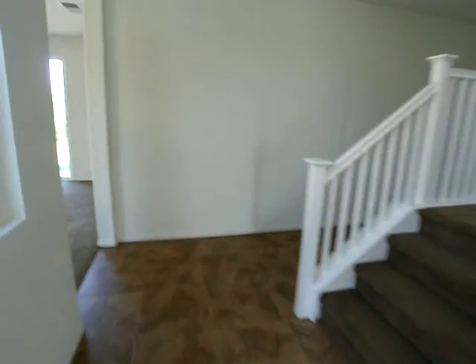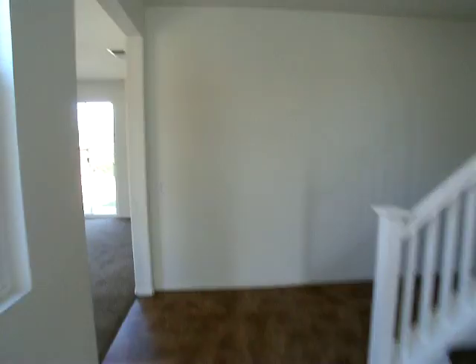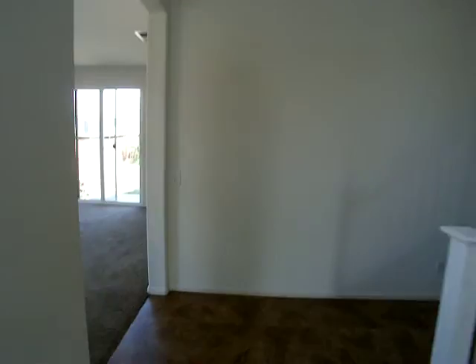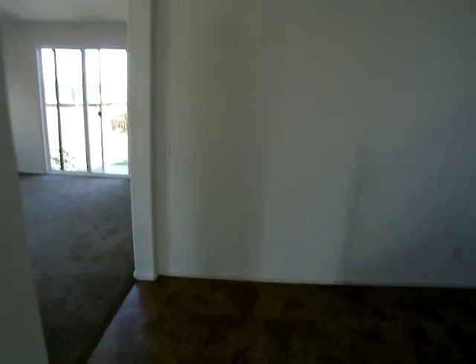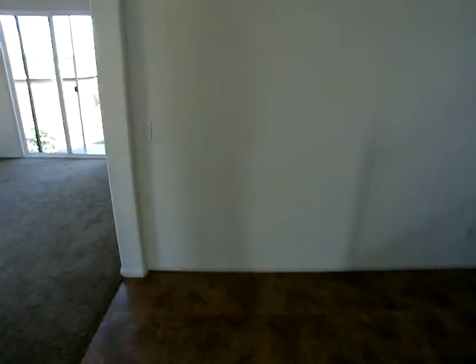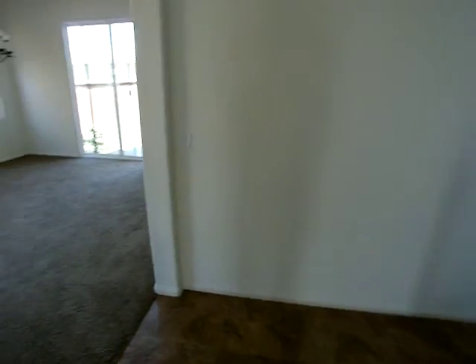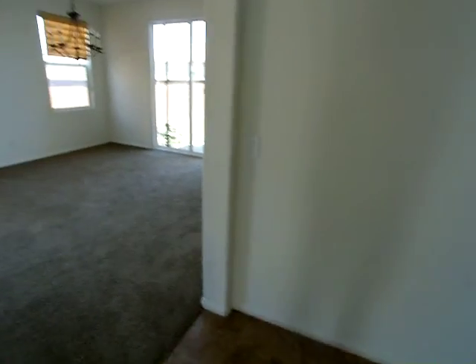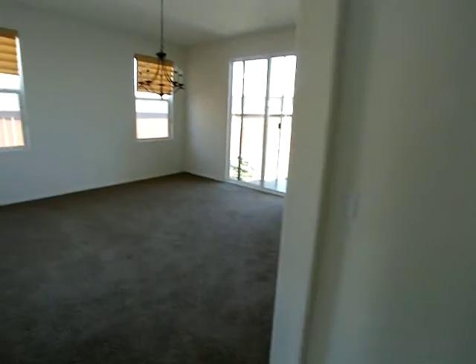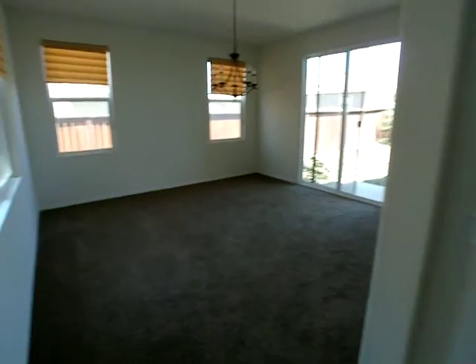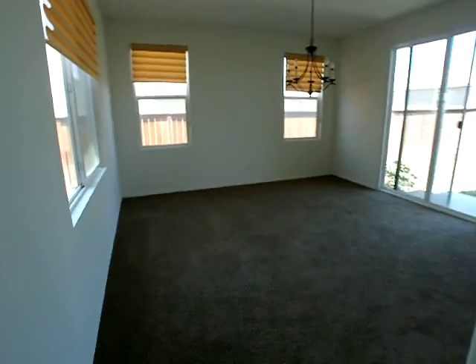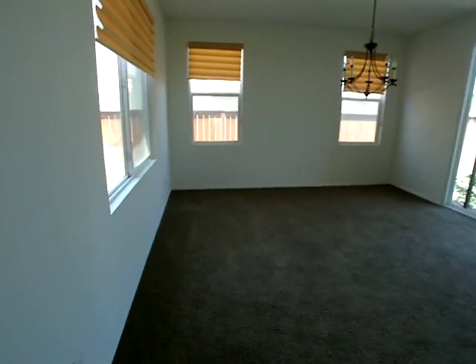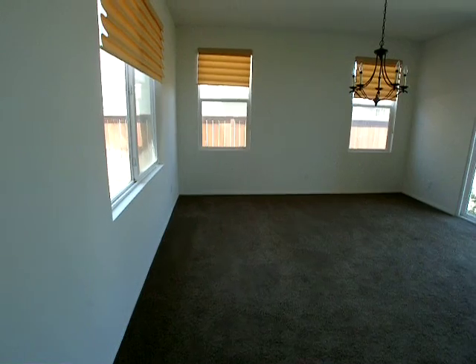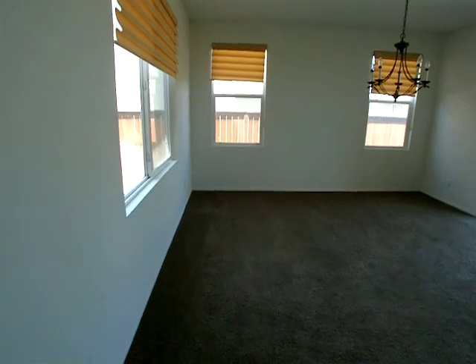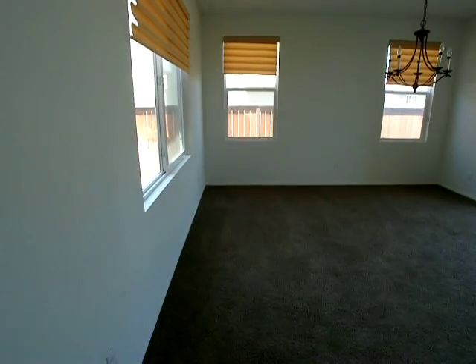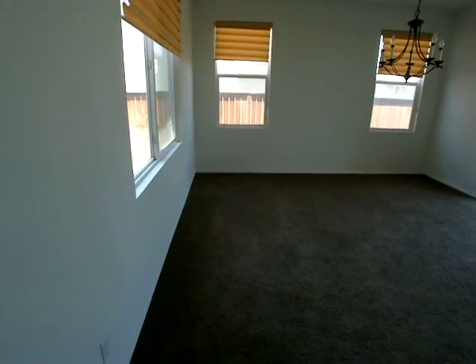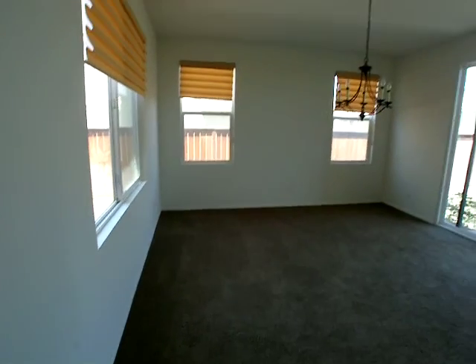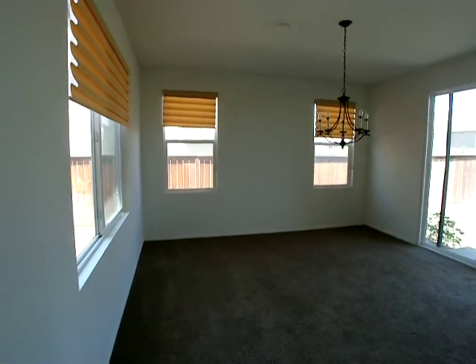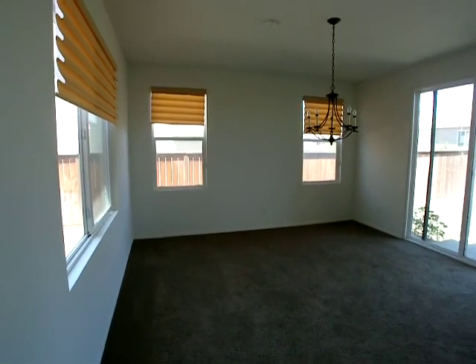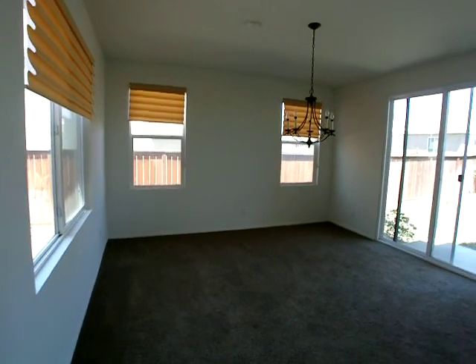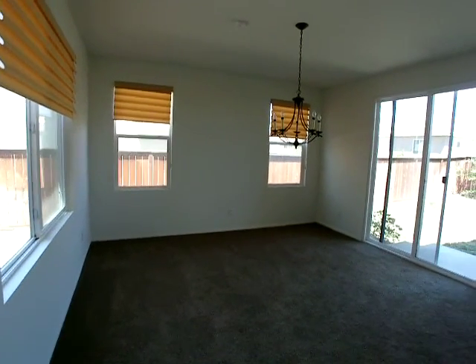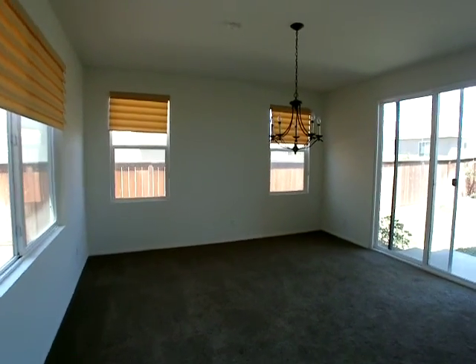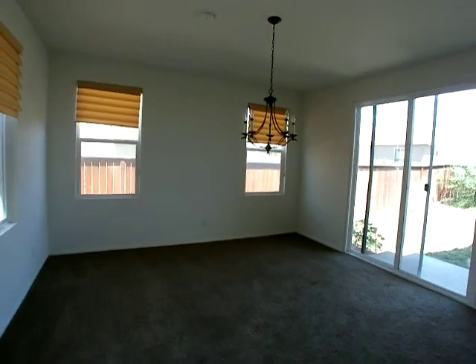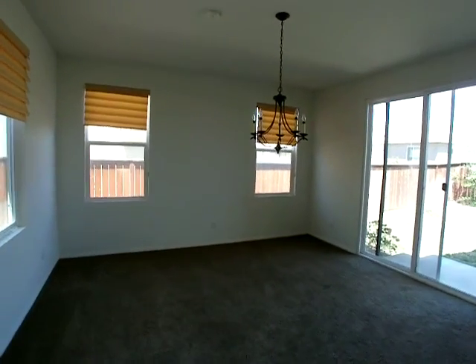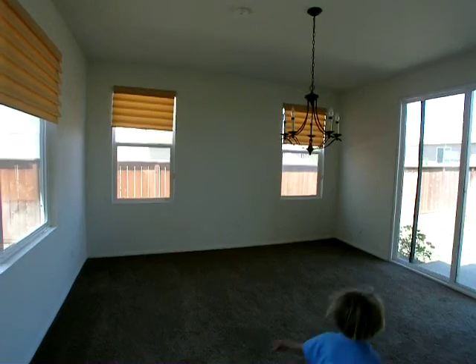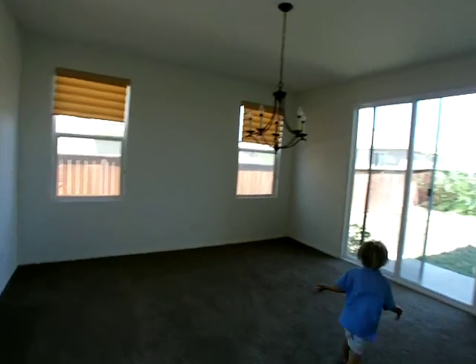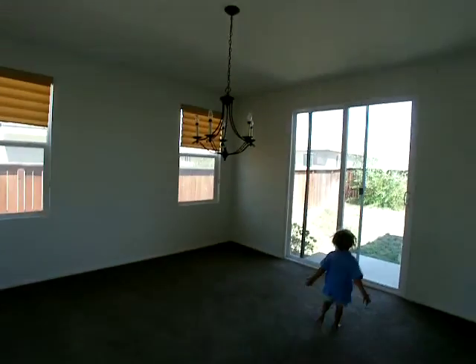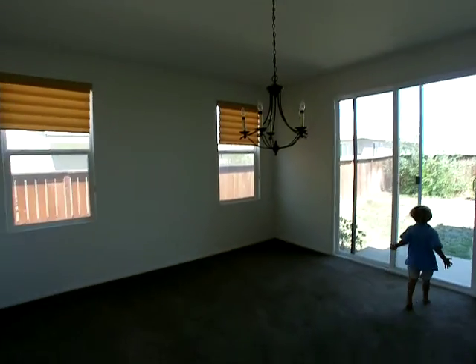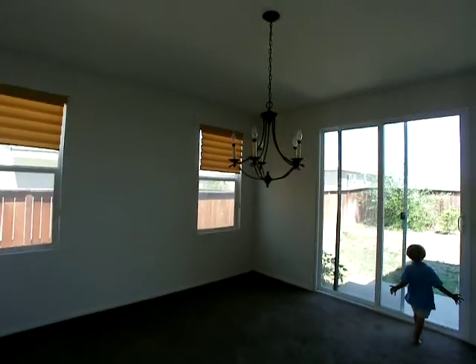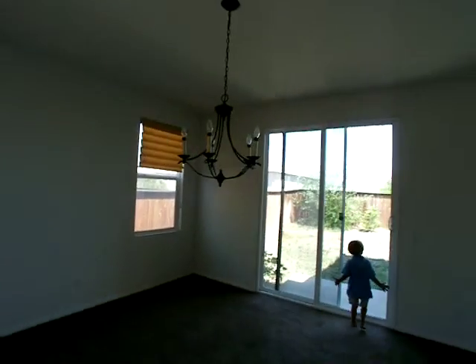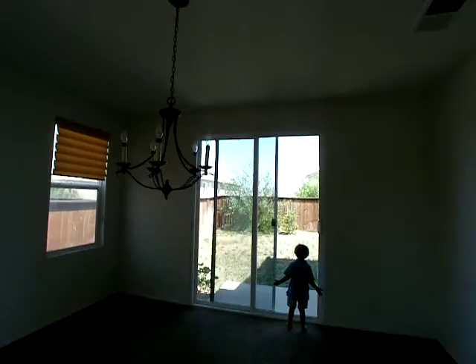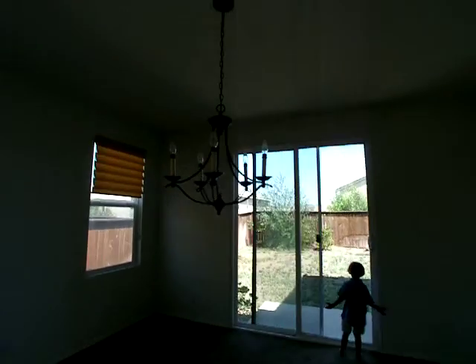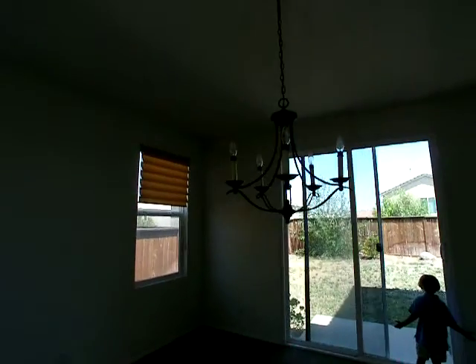So then you keep going. The ceilings are like nine foot for formal dining. And then you have so many wings.